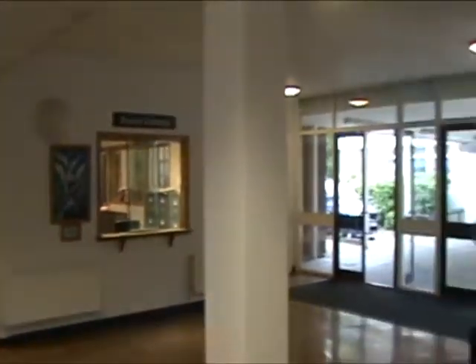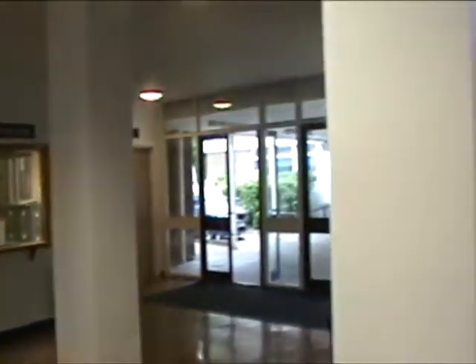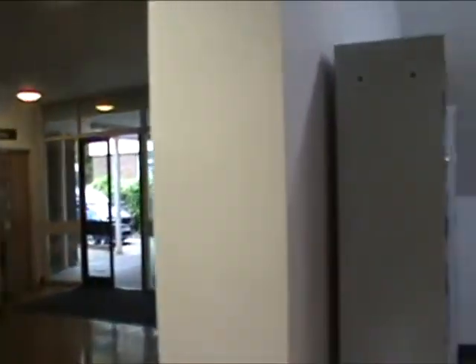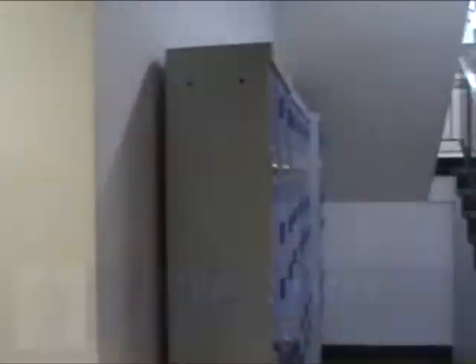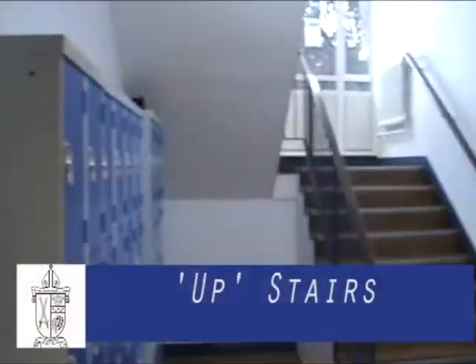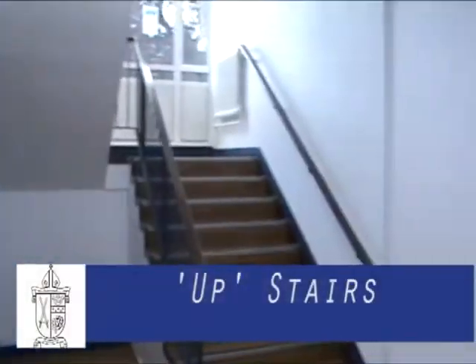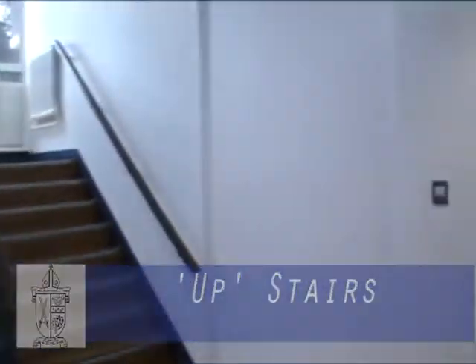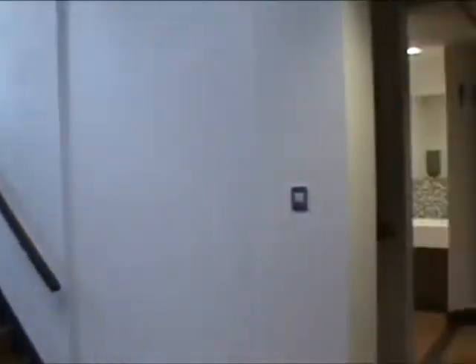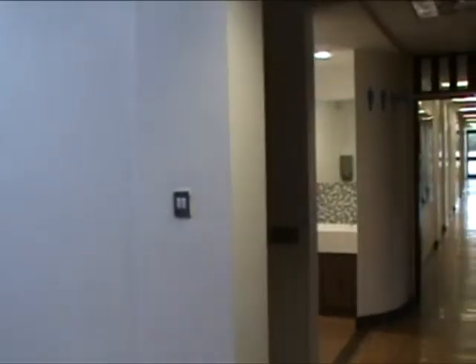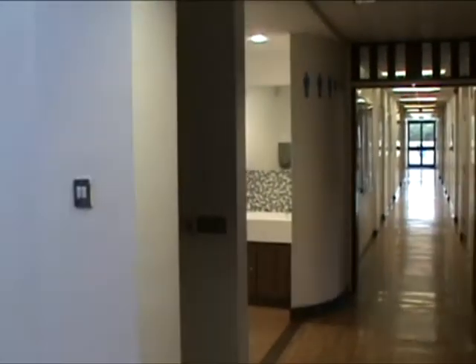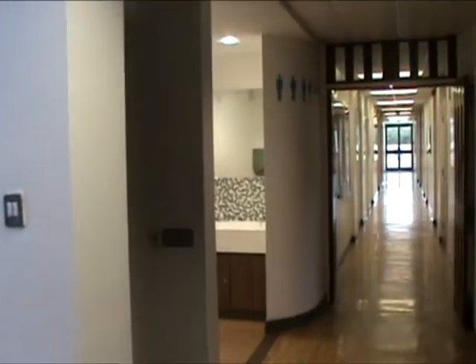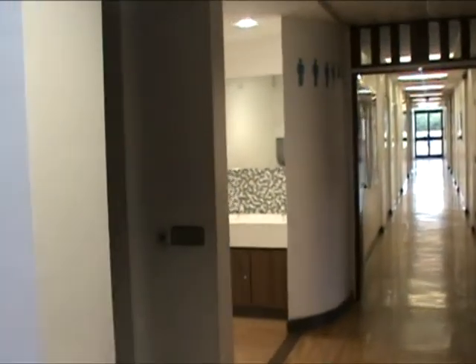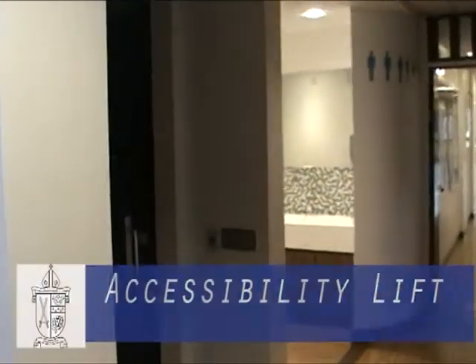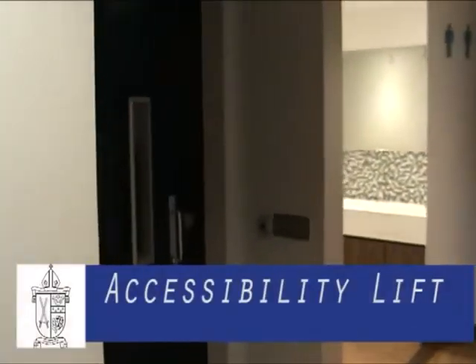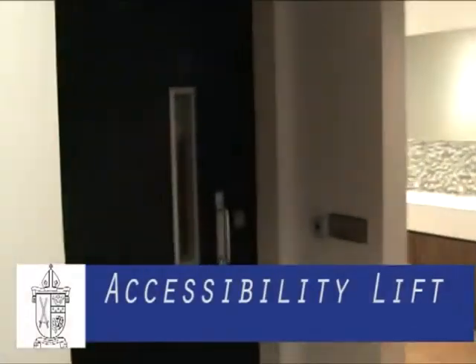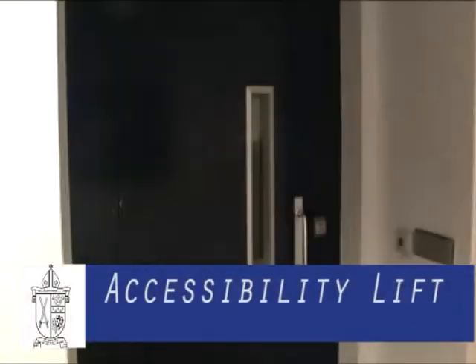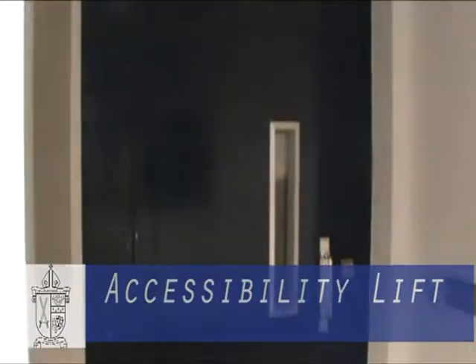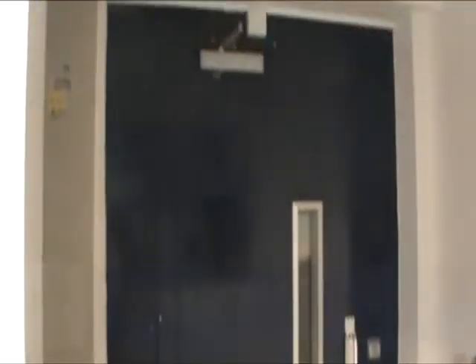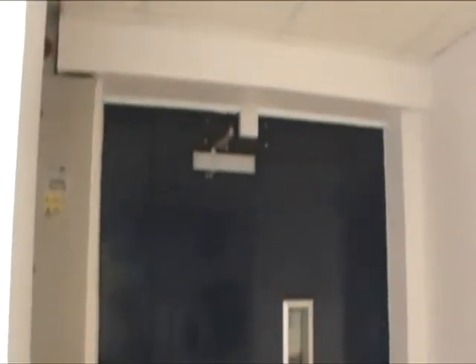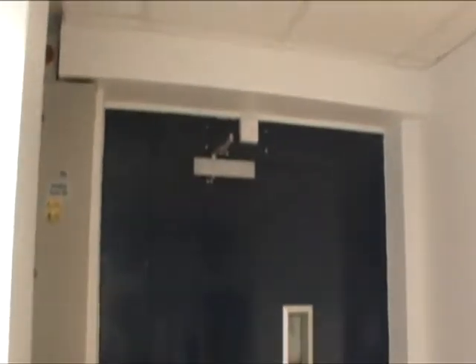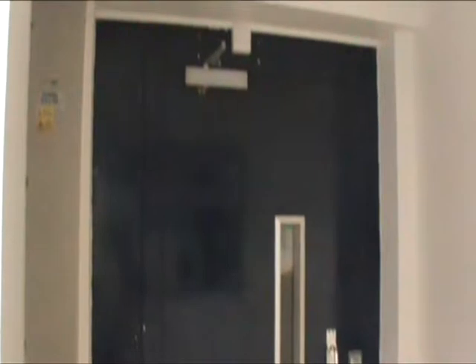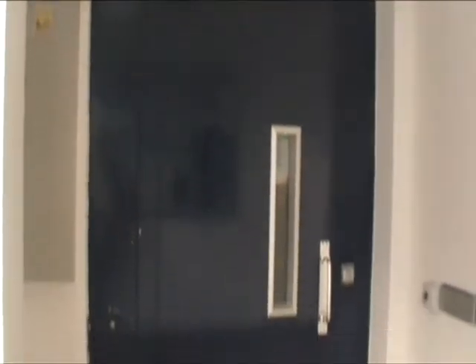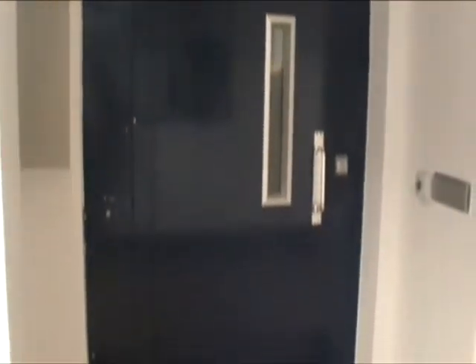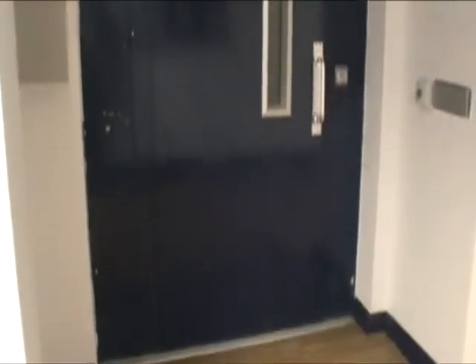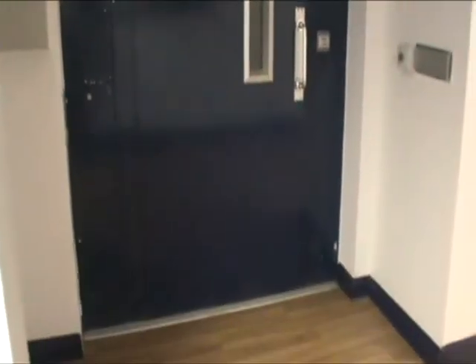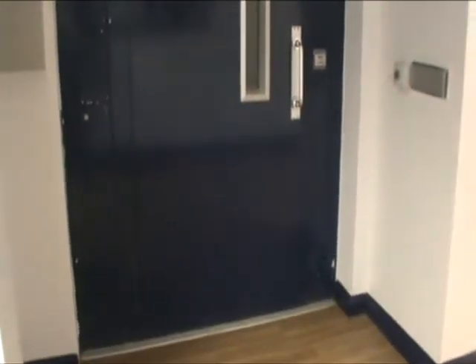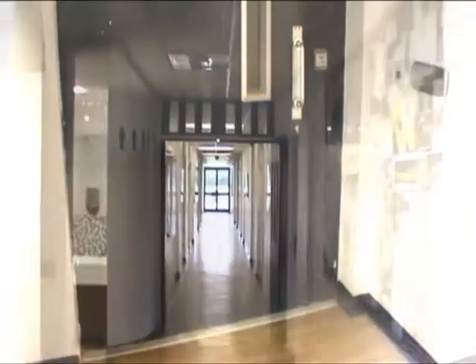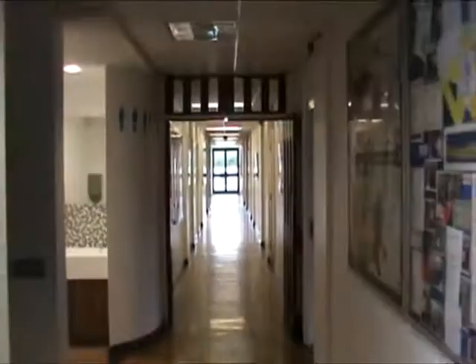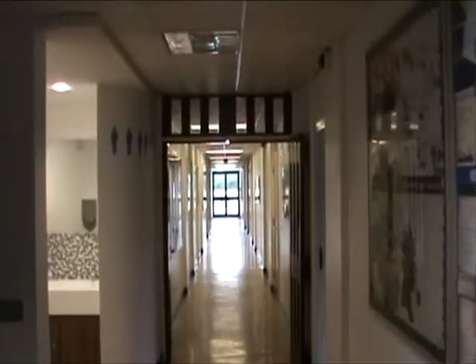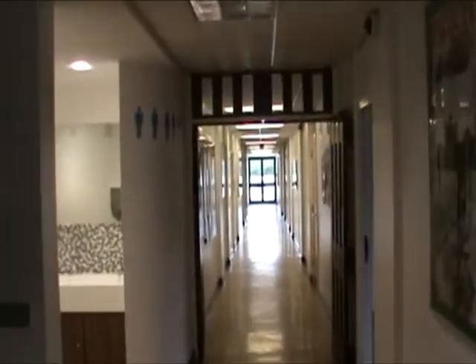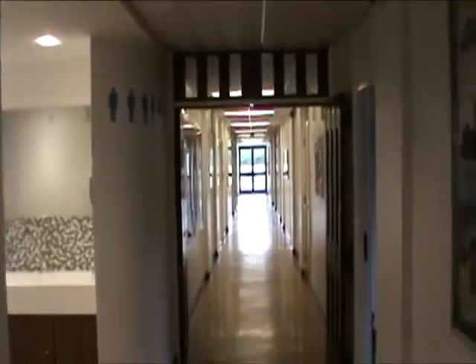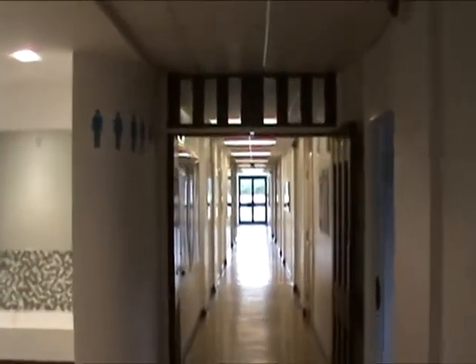The main building has three floors: A, B and C. The stairs closest to reception are to go up only. Just past these stairs is an accessibility lift. The key for this lift can be requested at student services.